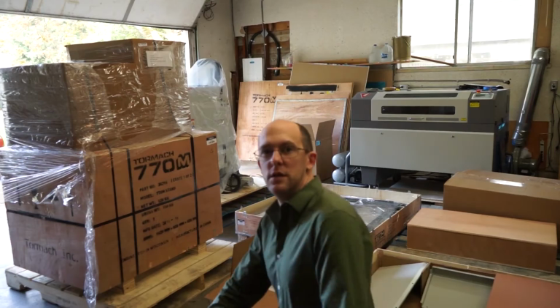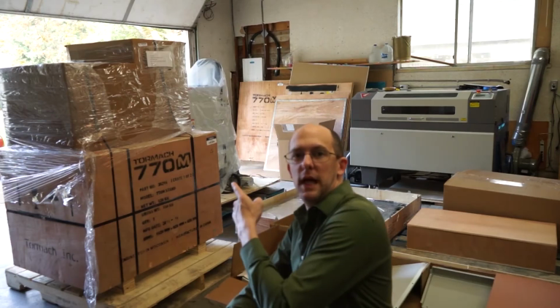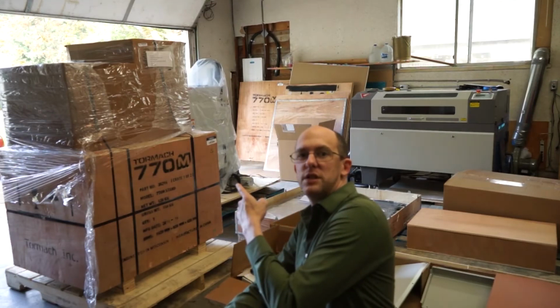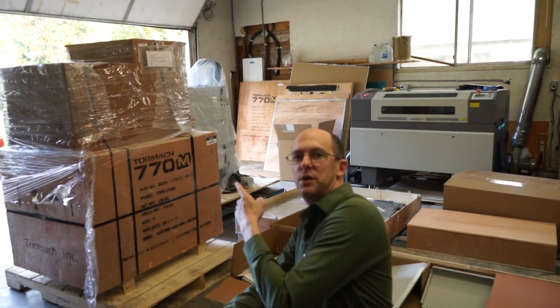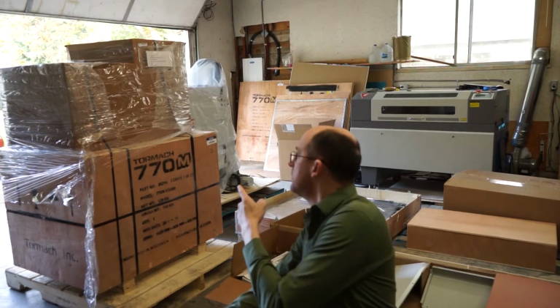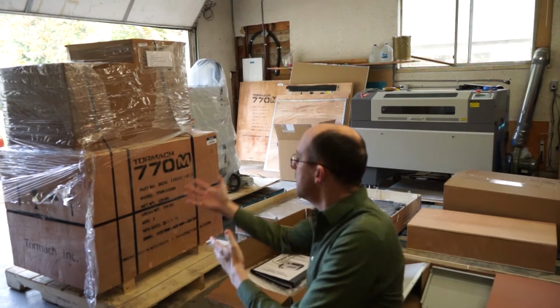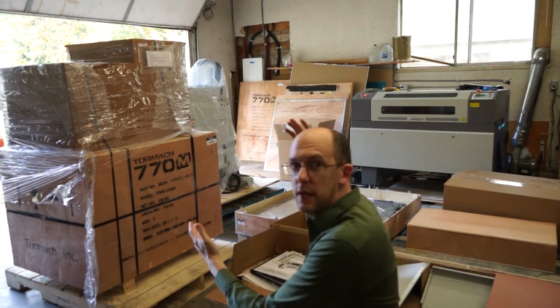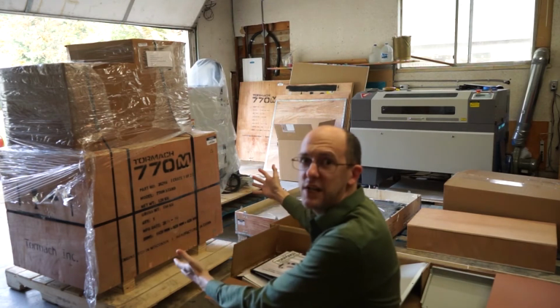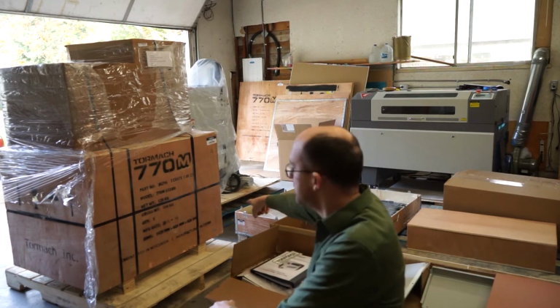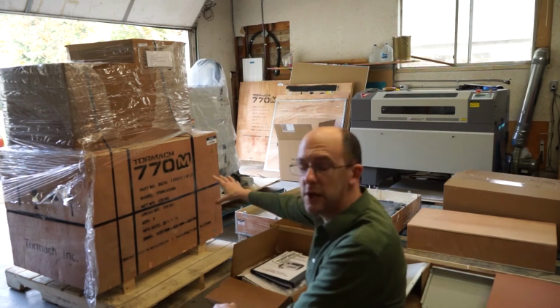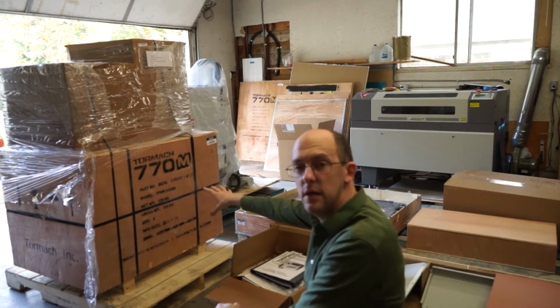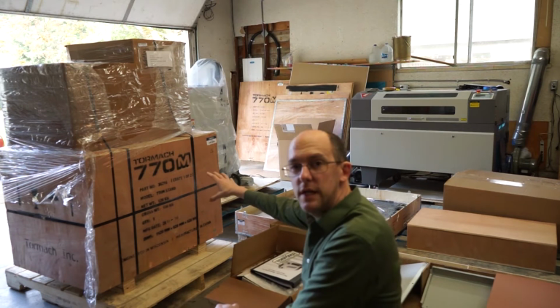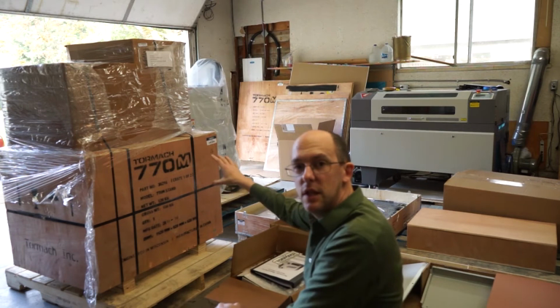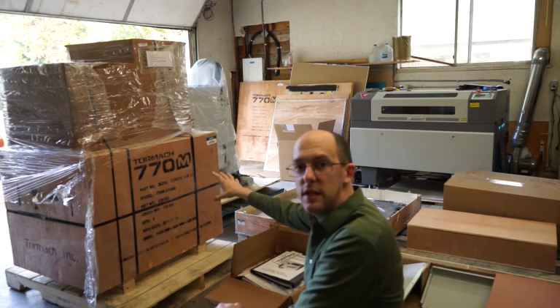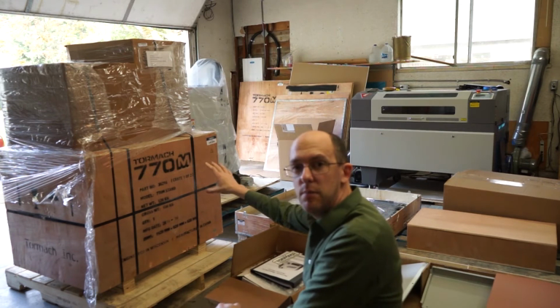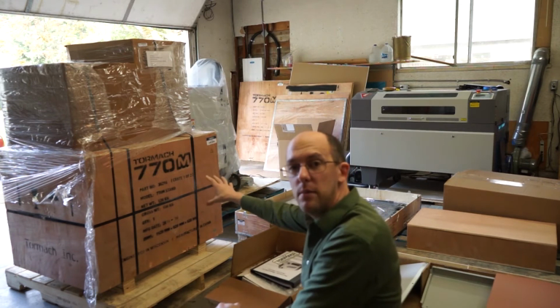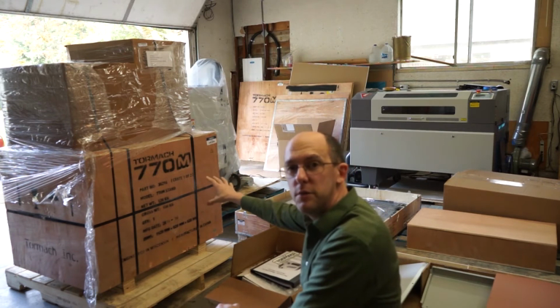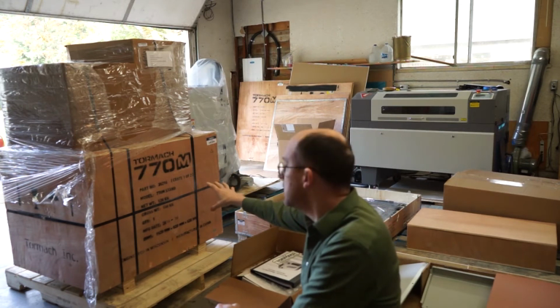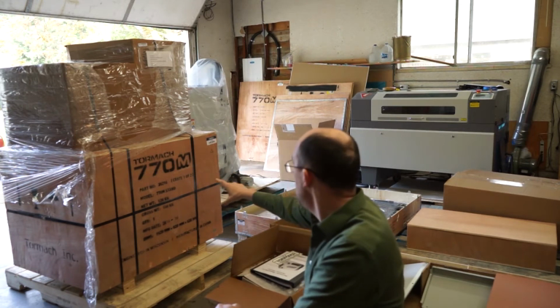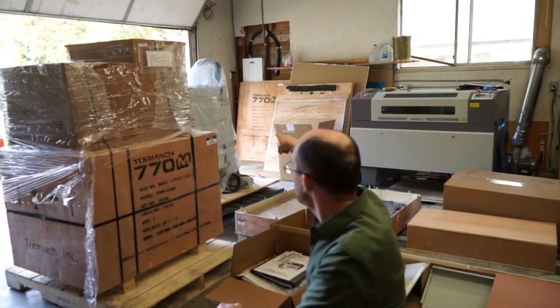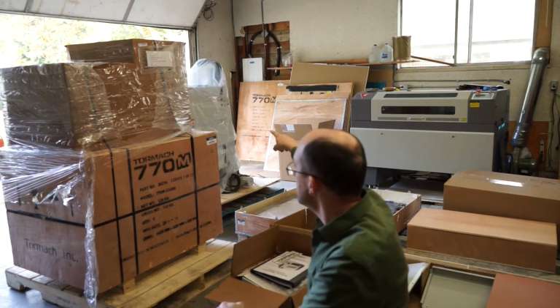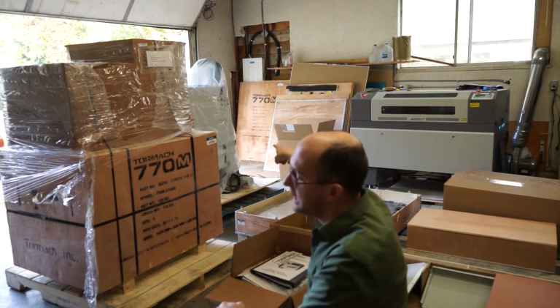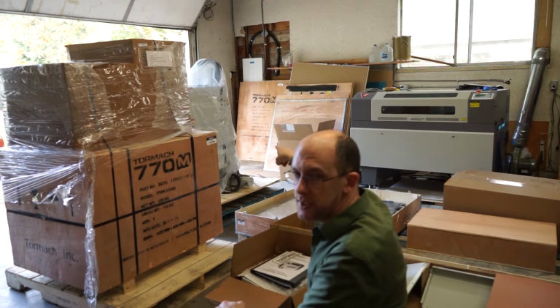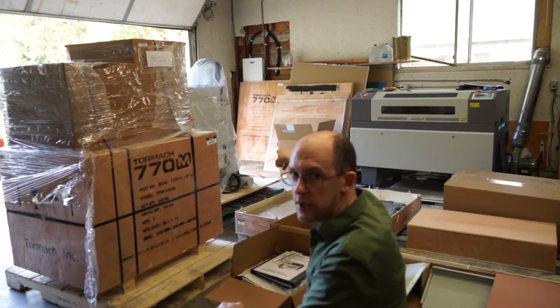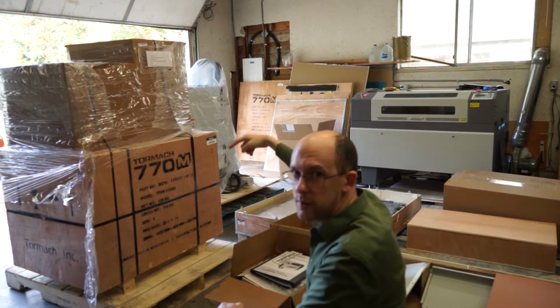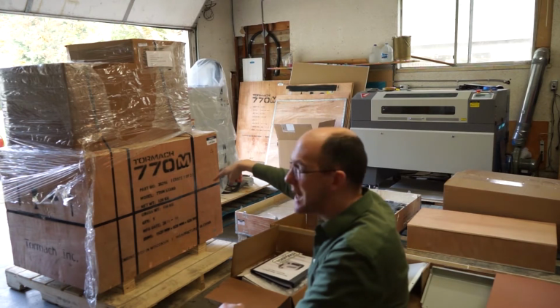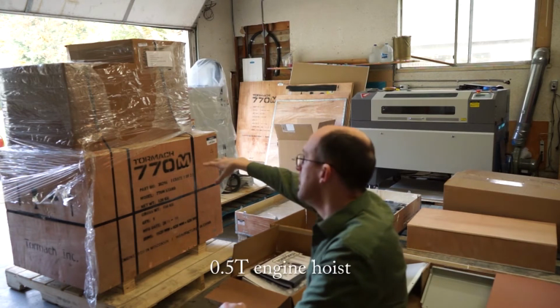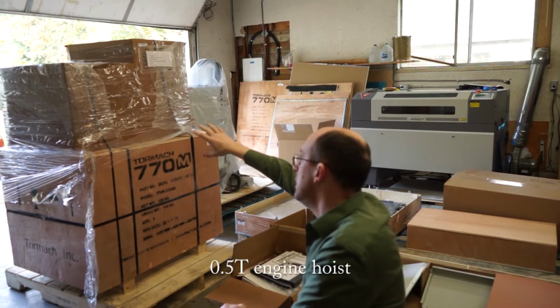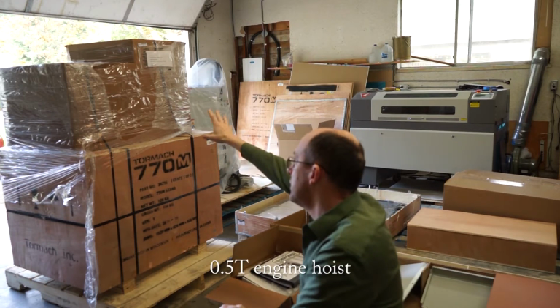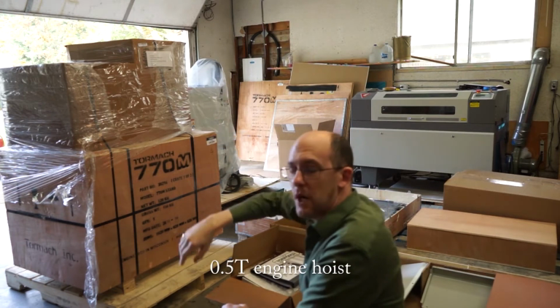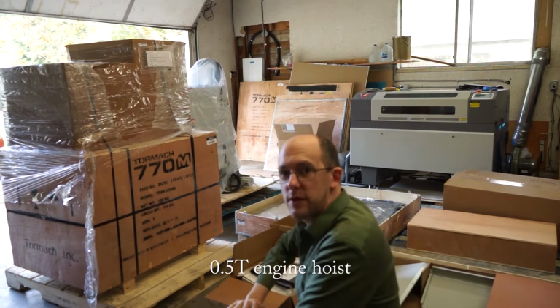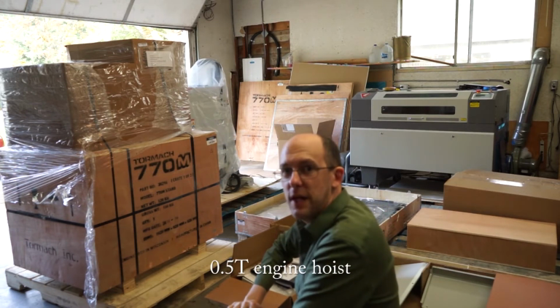So the last box just showed up. That's great. This box here is the bottom of the machine, and then we're going to have to lift that other piece on top of it with a crane. I don't know what's in the top yet. We're going to find out, so stick around.